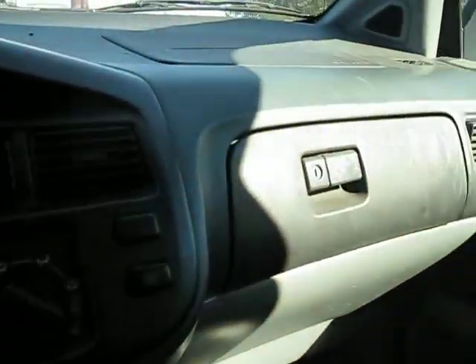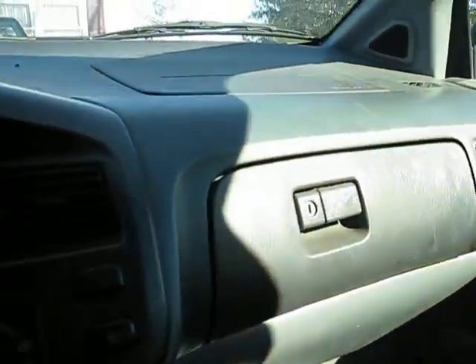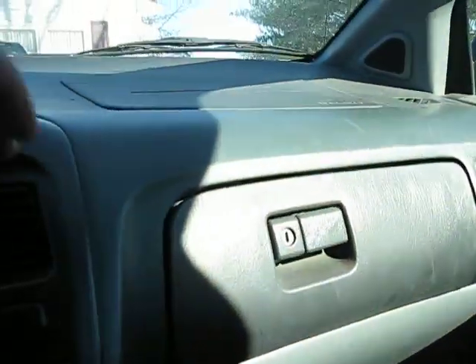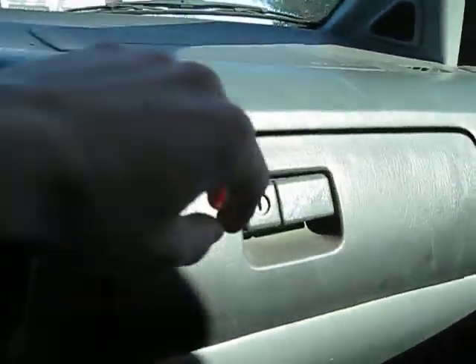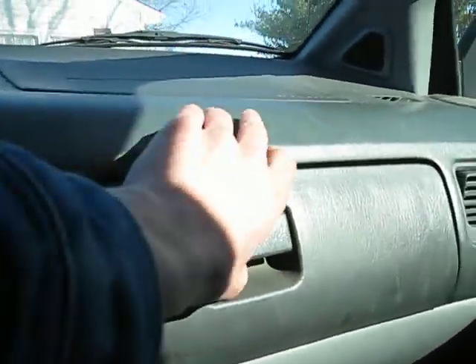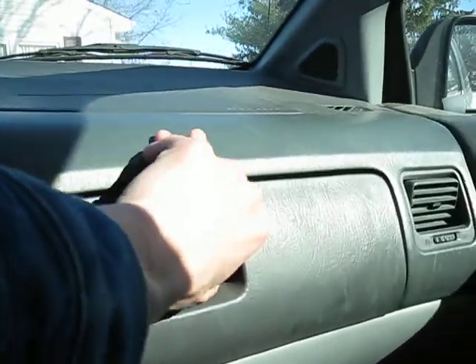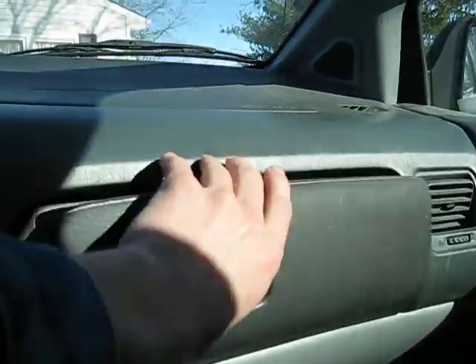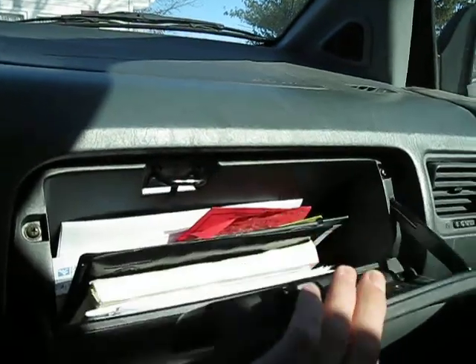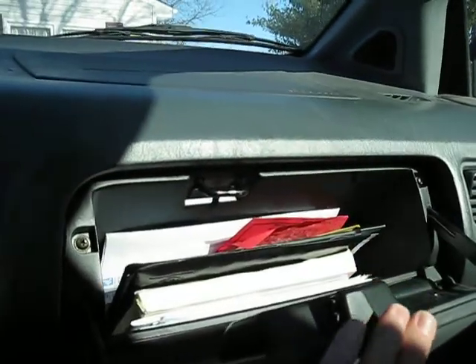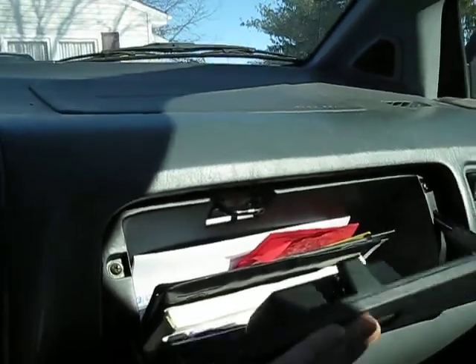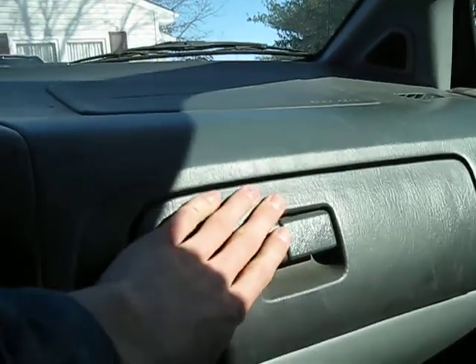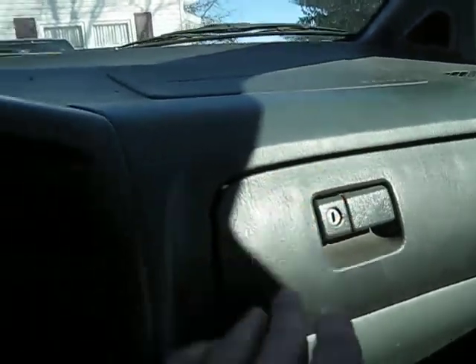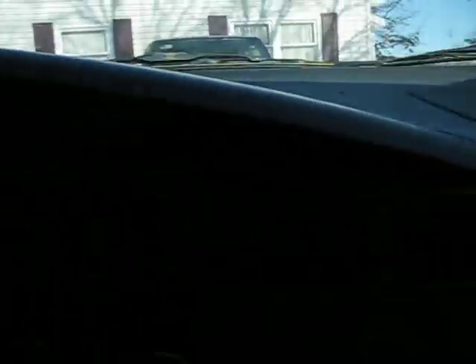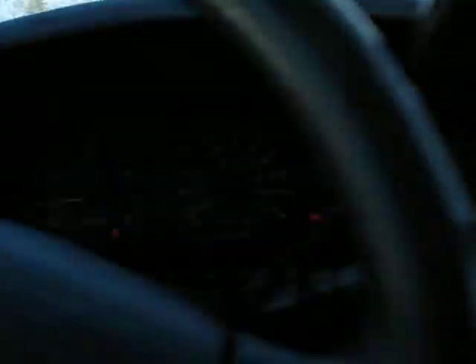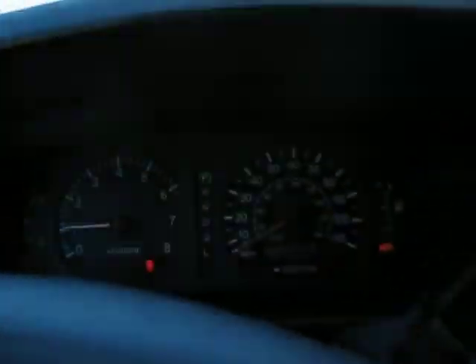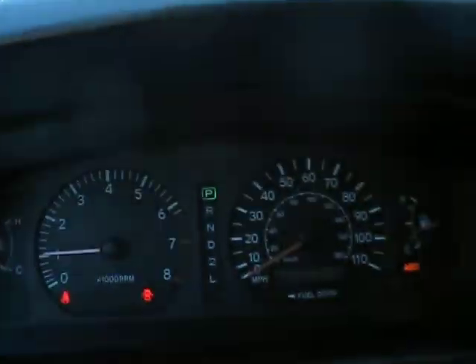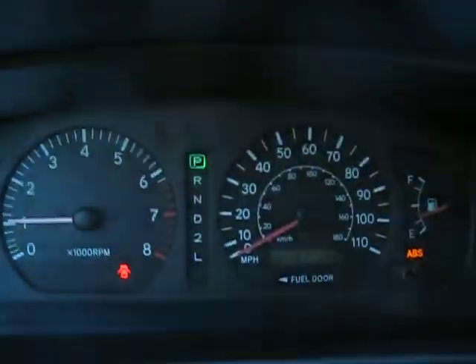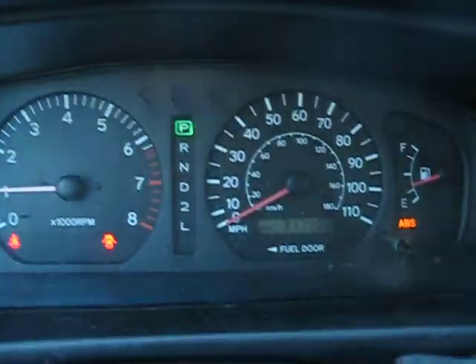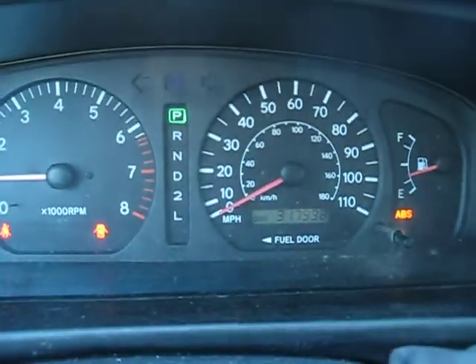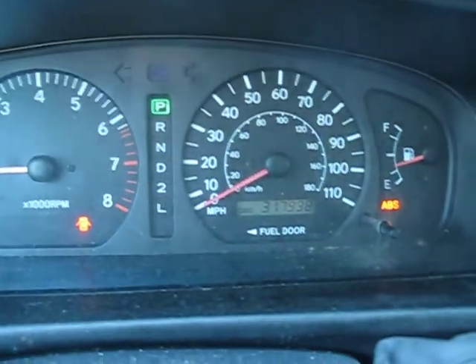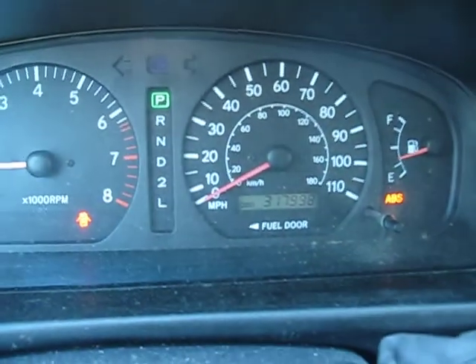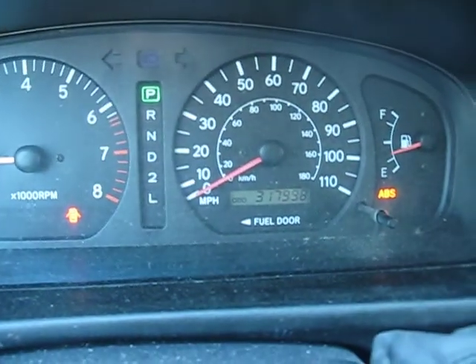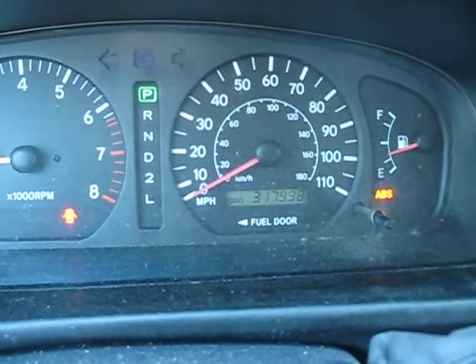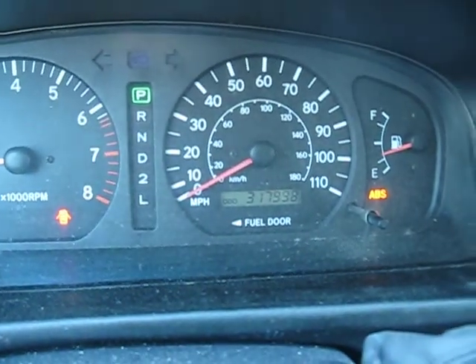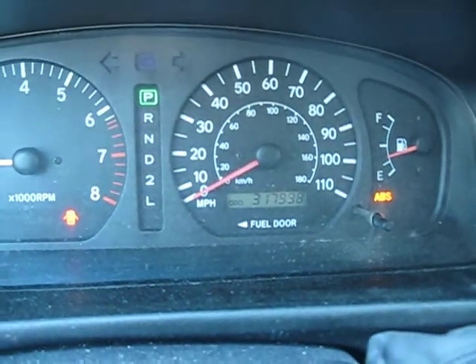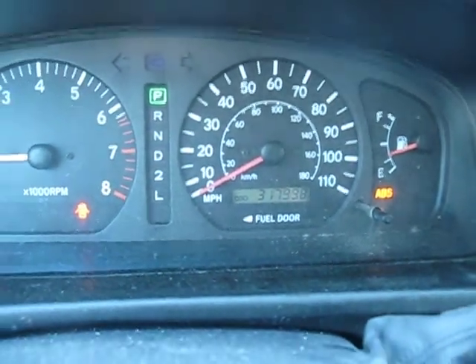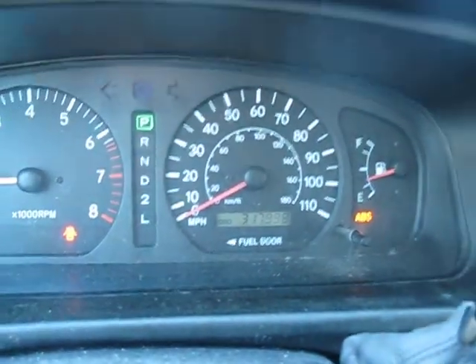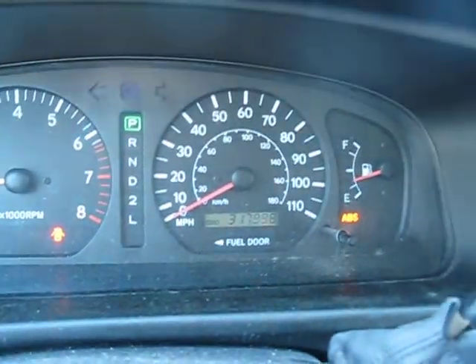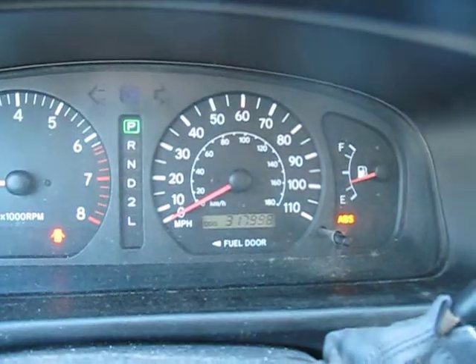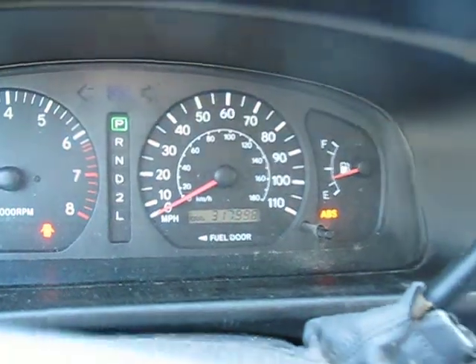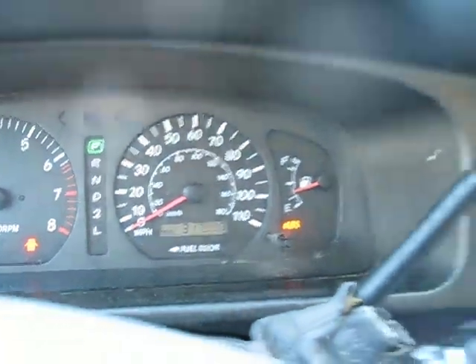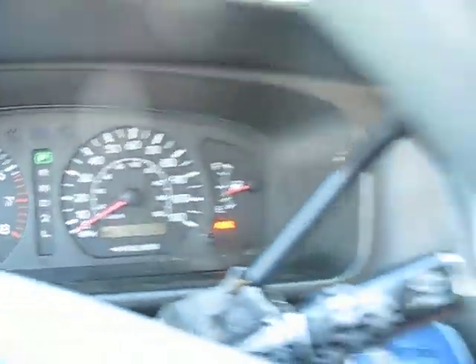Very reliable van. It has 317,998 miles on it.